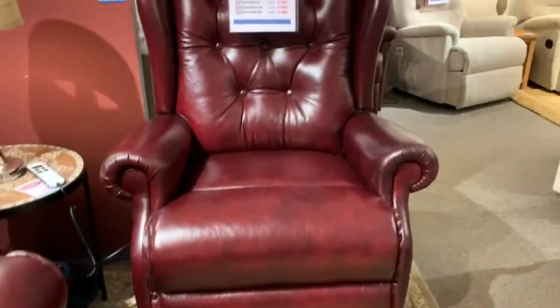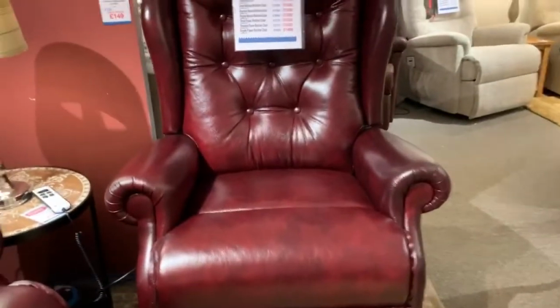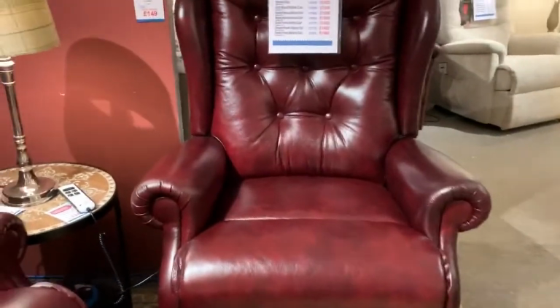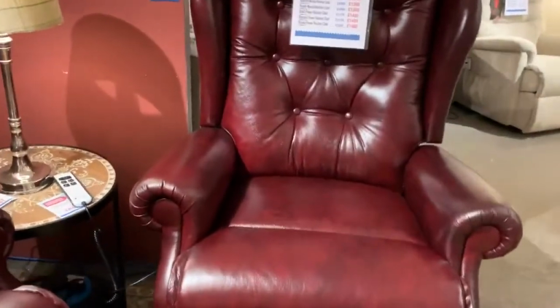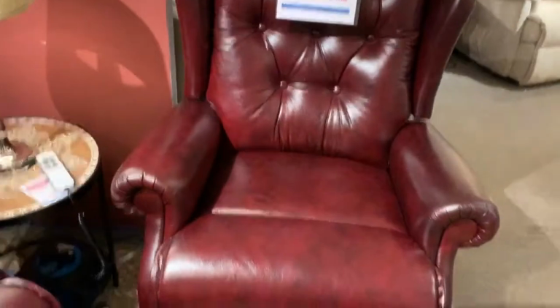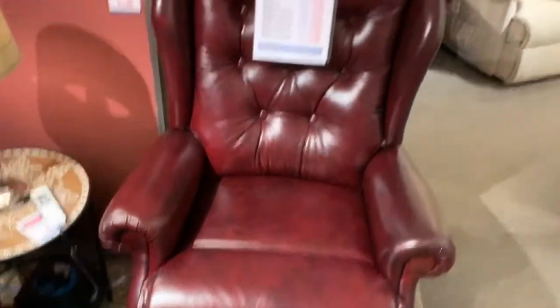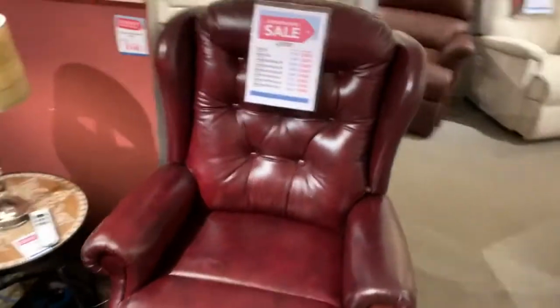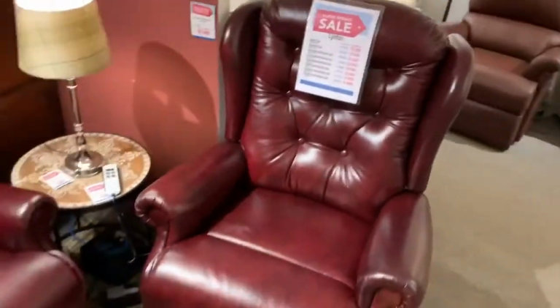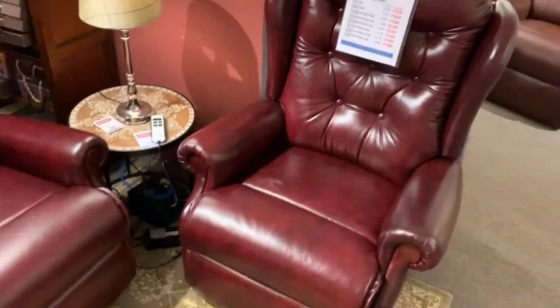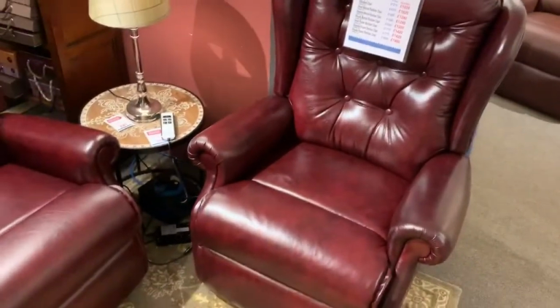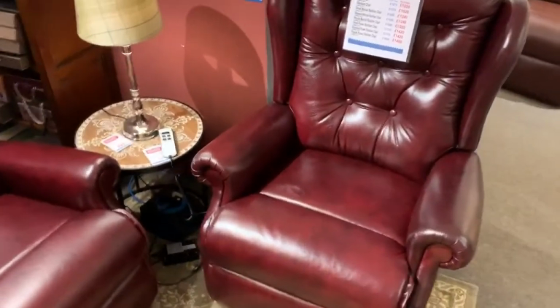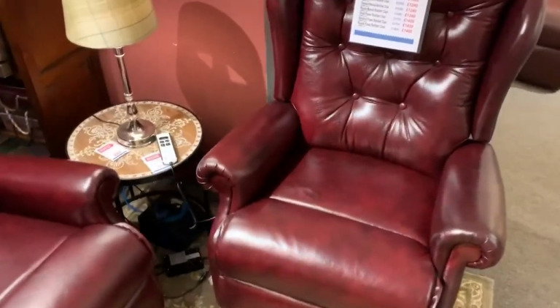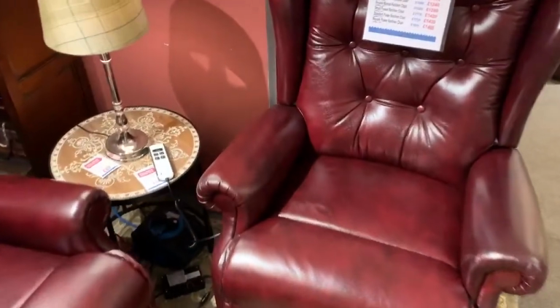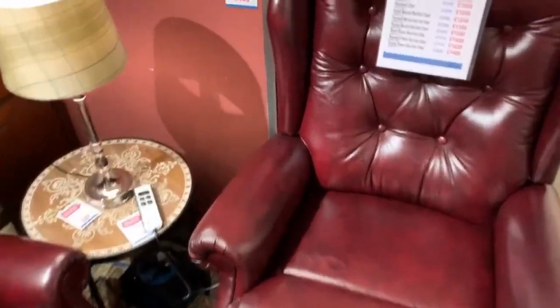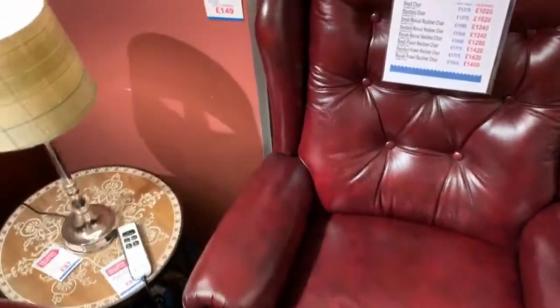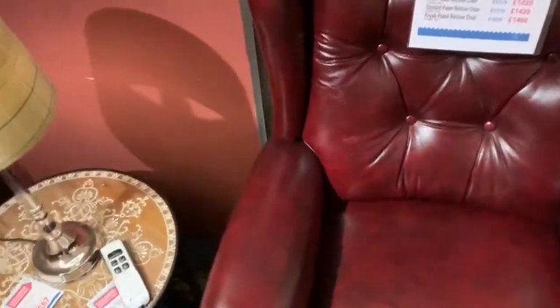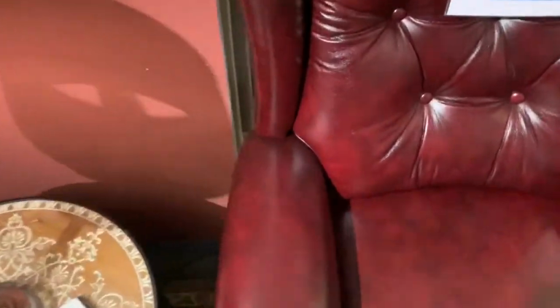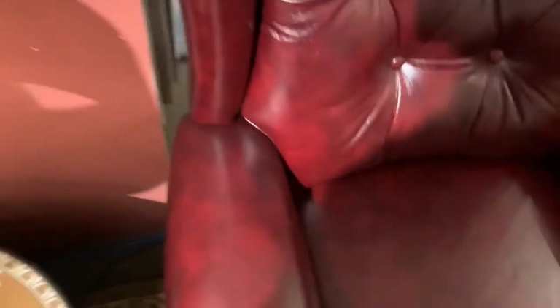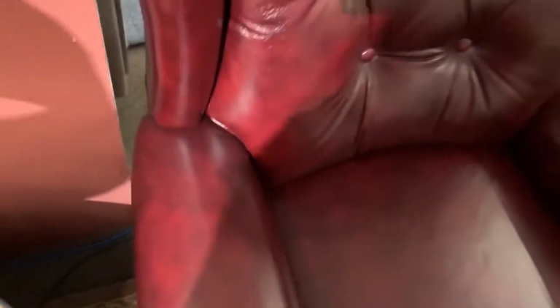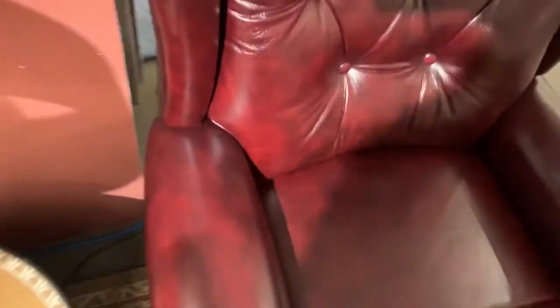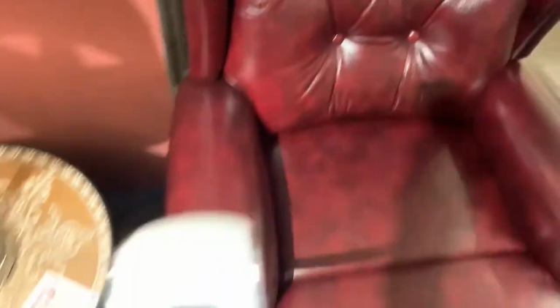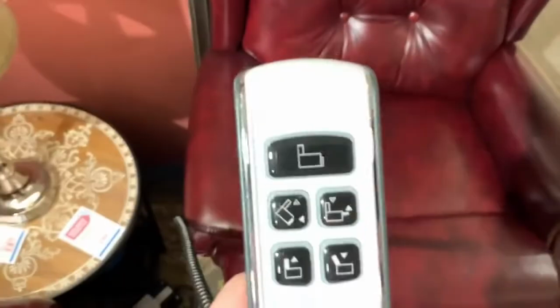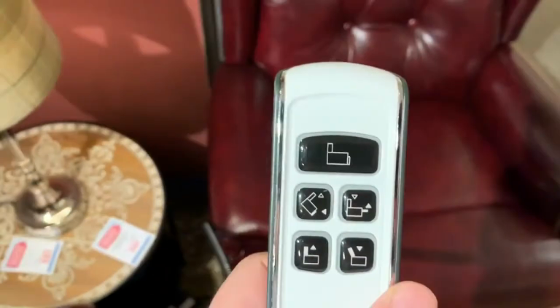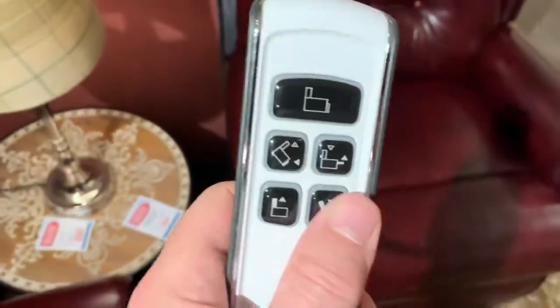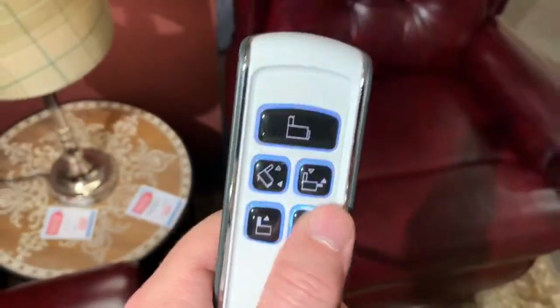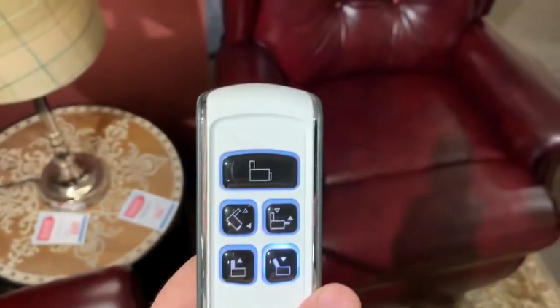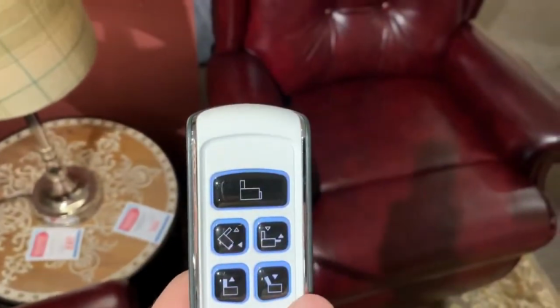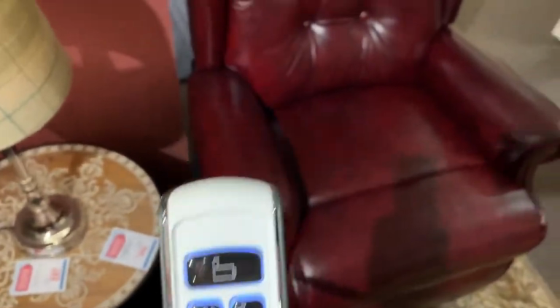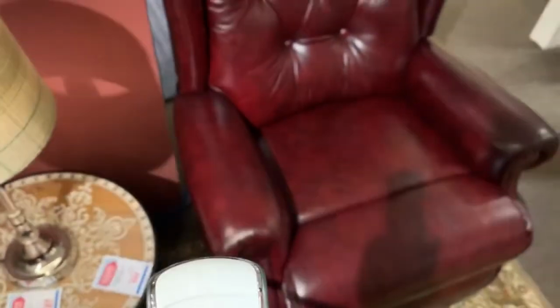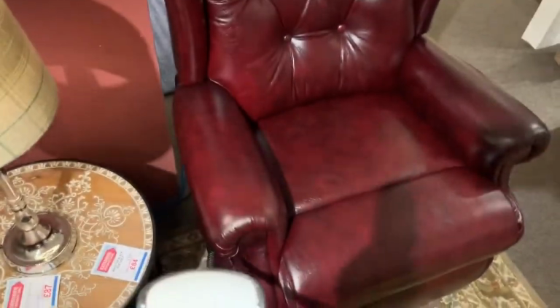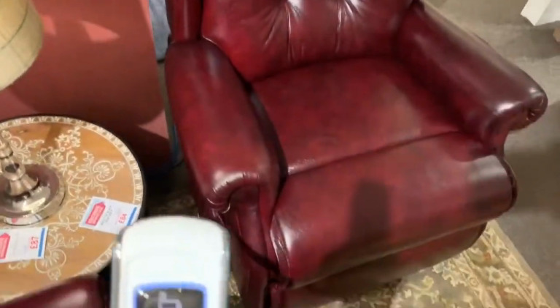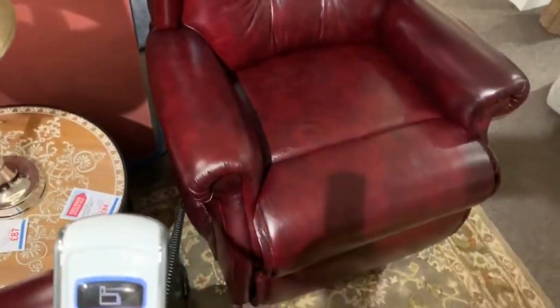You've also got a Royale, which is the large size dual motor lift and rise chair with this one as well. Basically you've got one button there